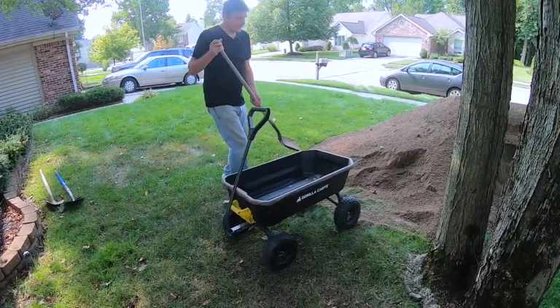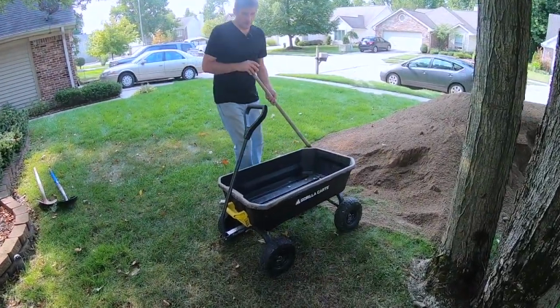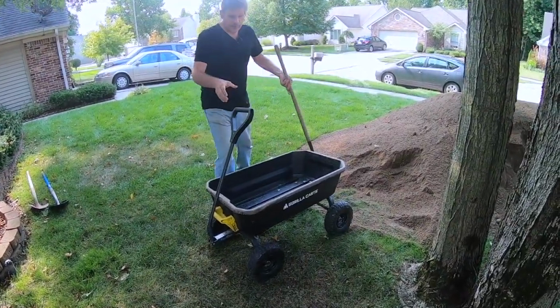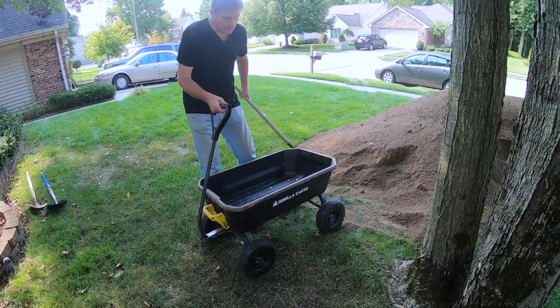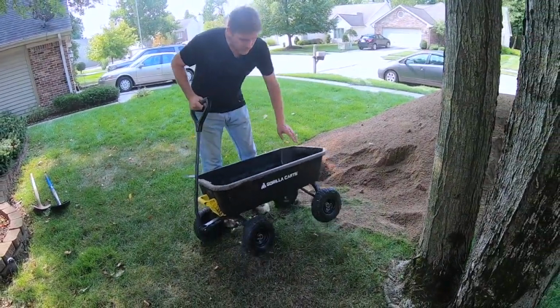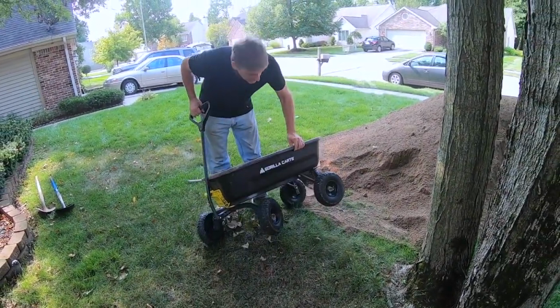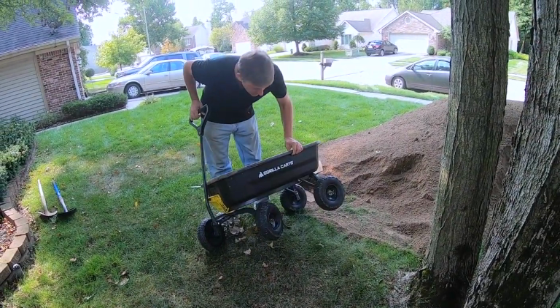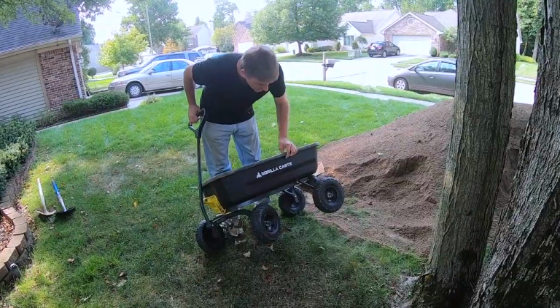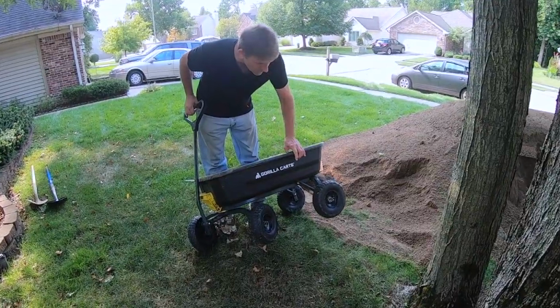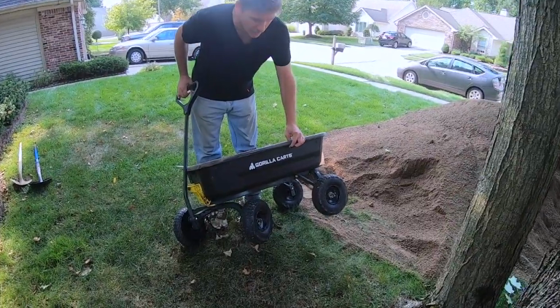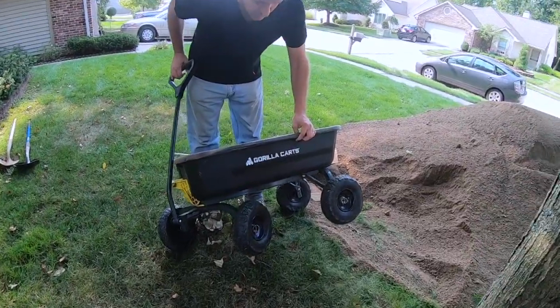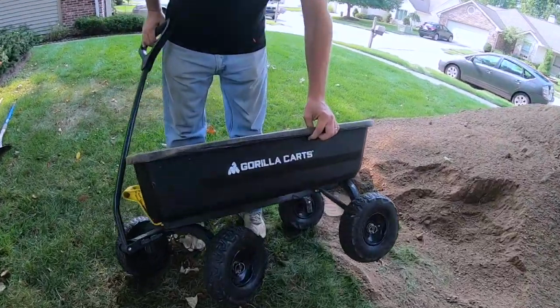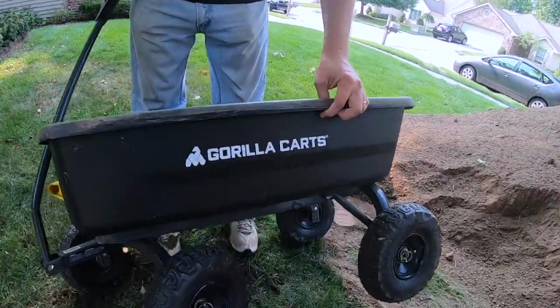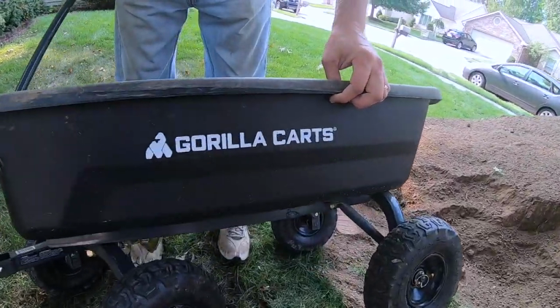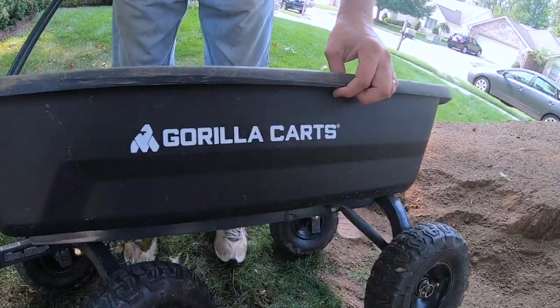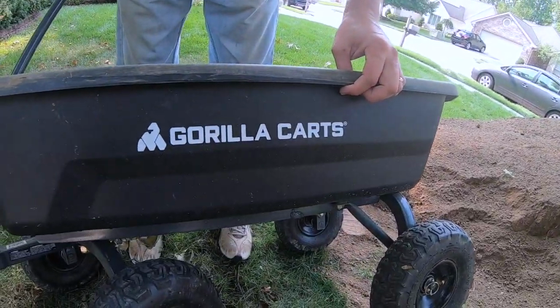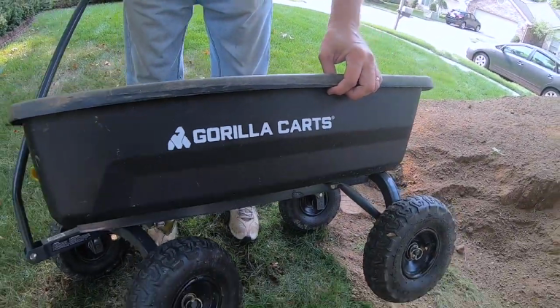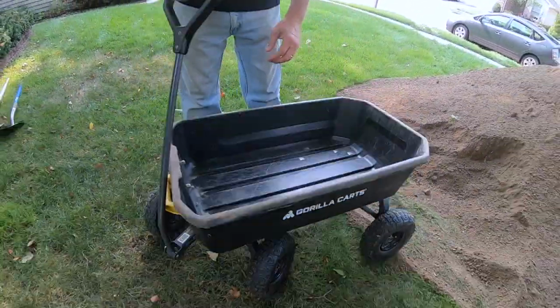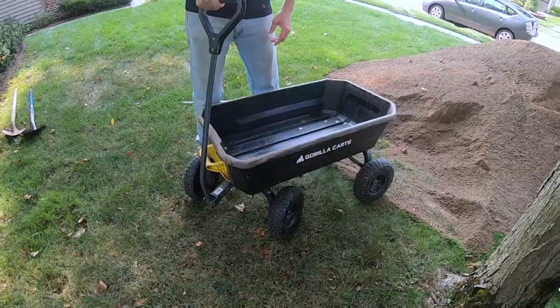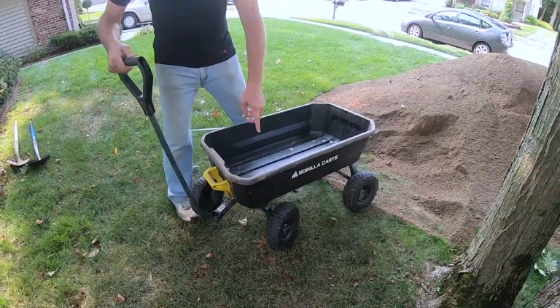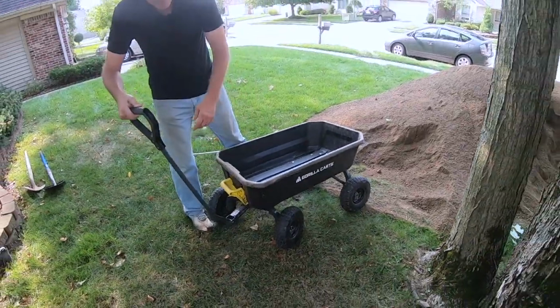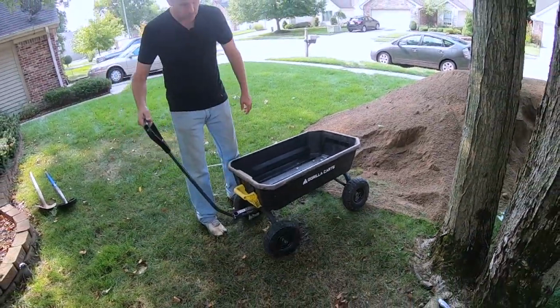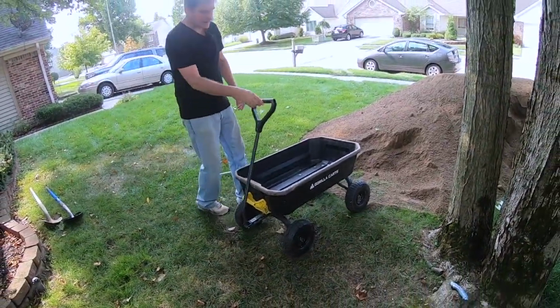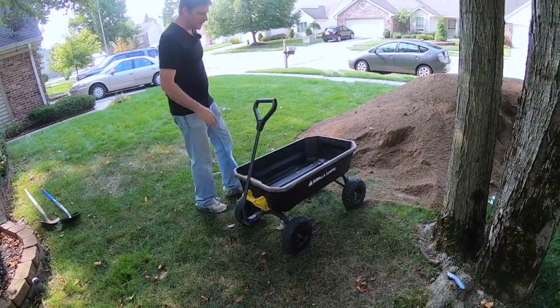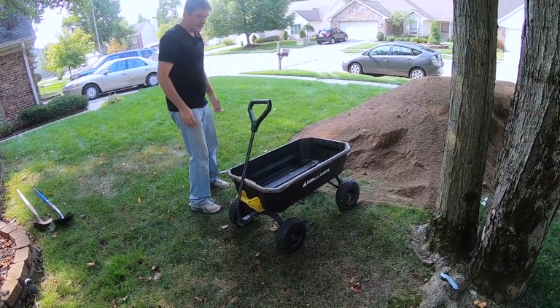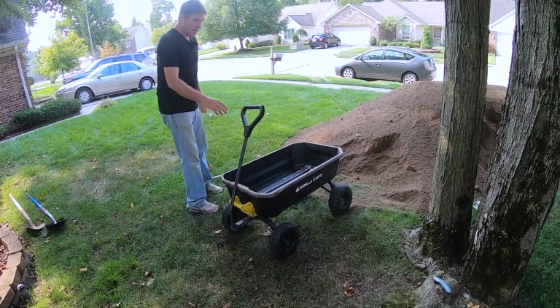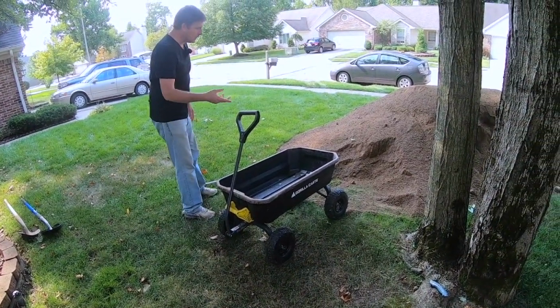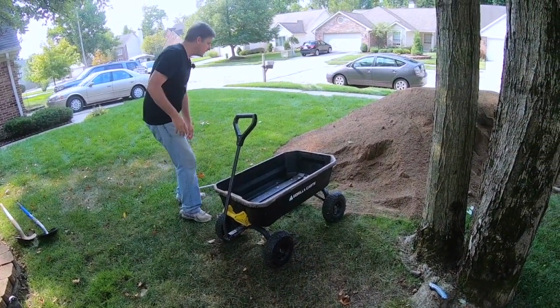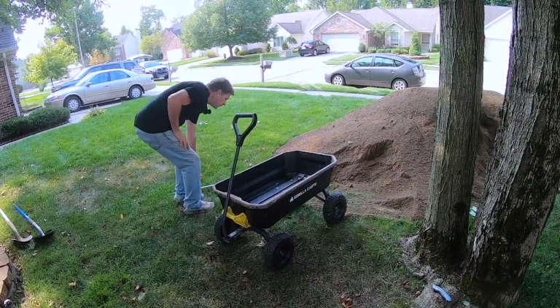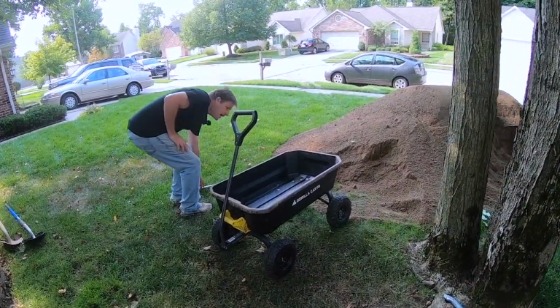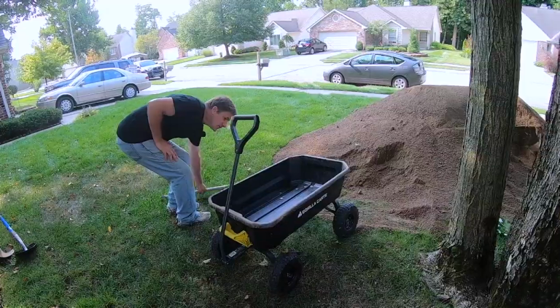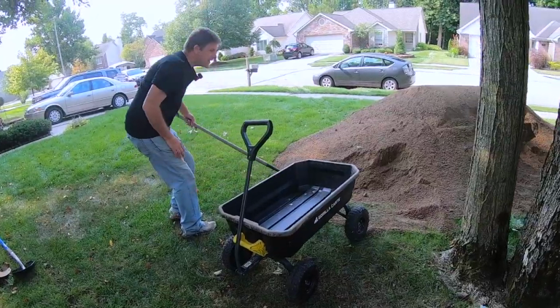I'll show you what it is — this is the Gorilla Kart, and it's a winner. It's got pneumatic tires and a handle. I'll show you the real whiz-bang feature in just a second.